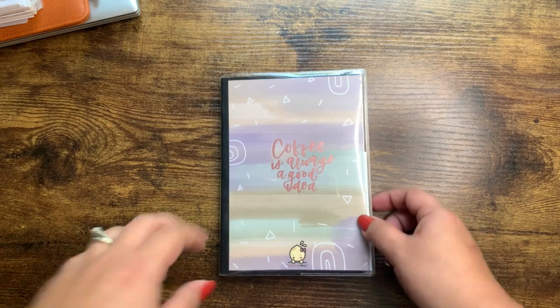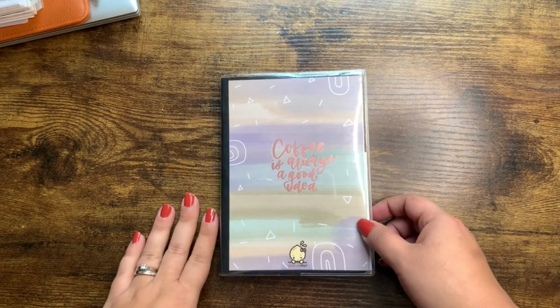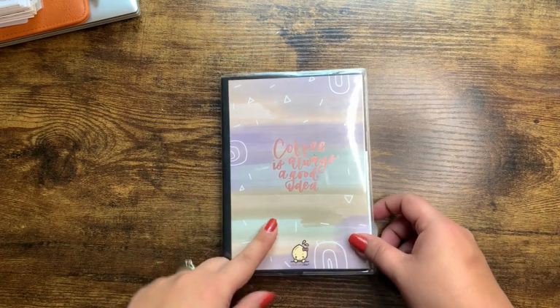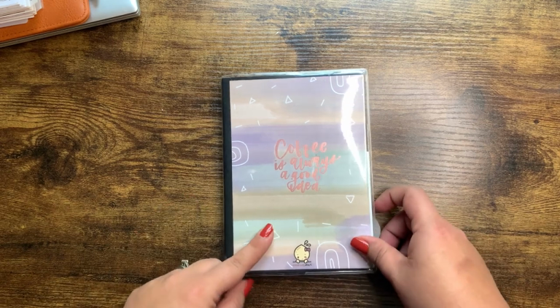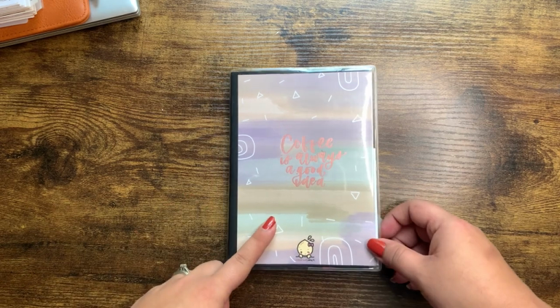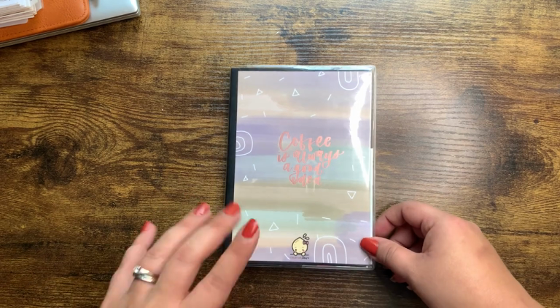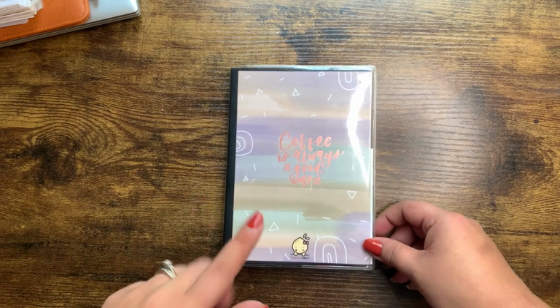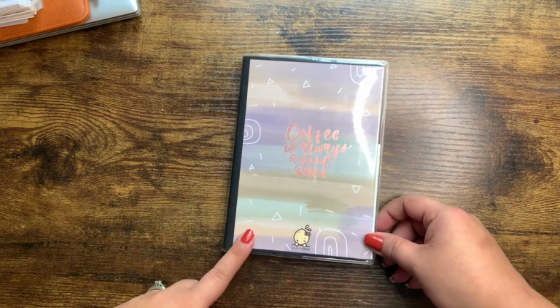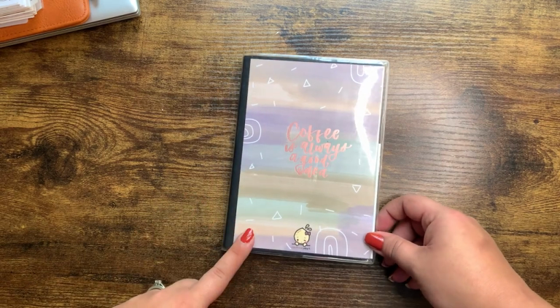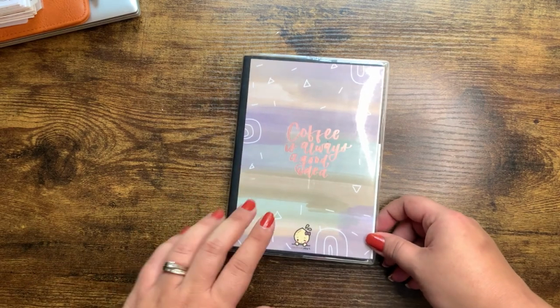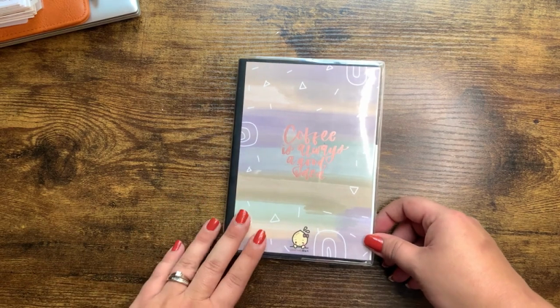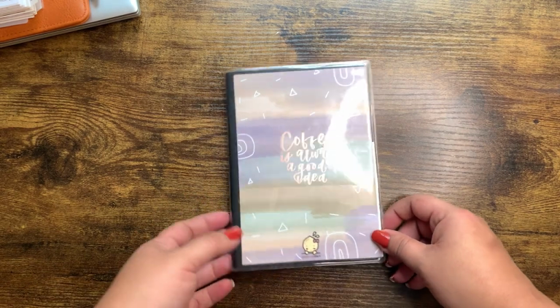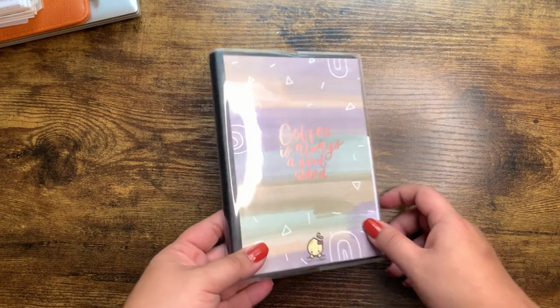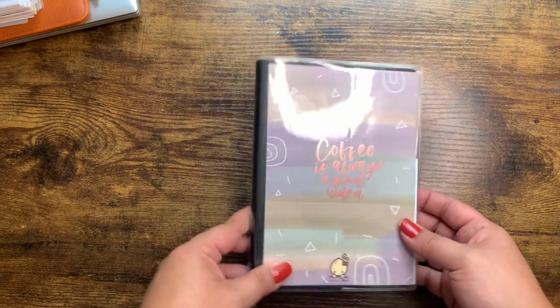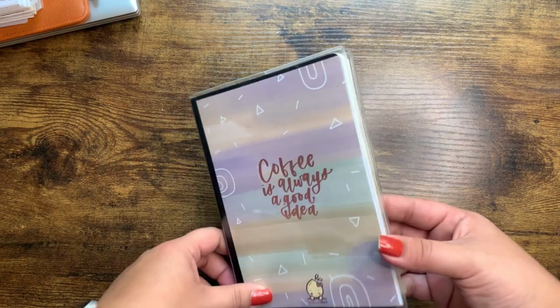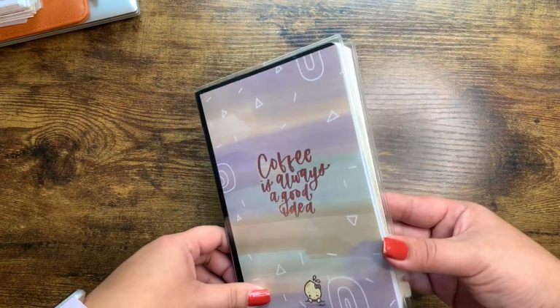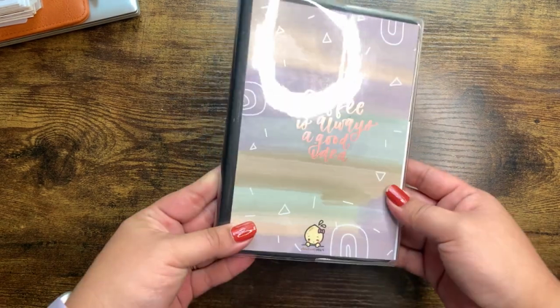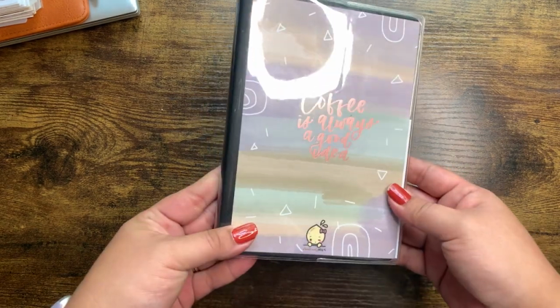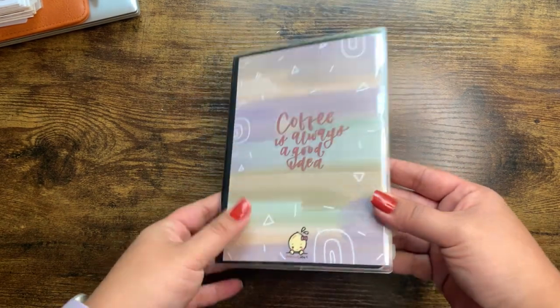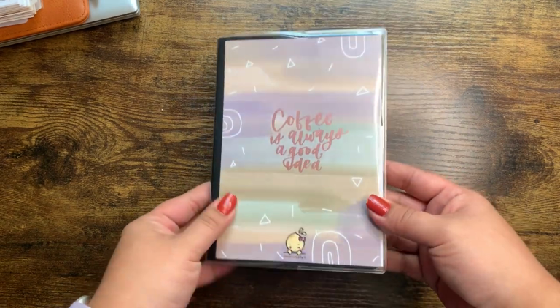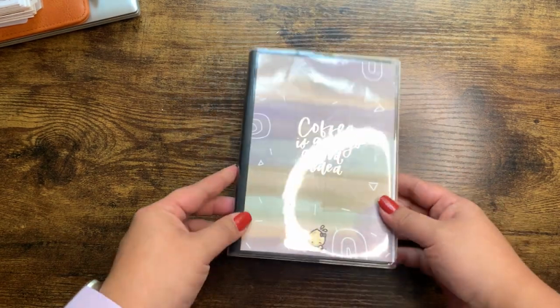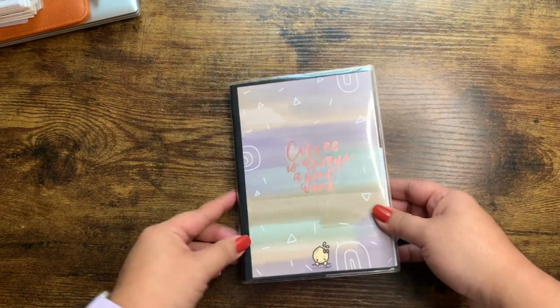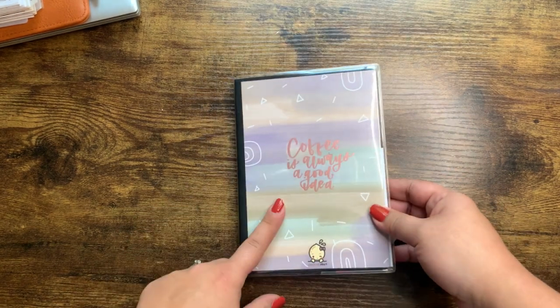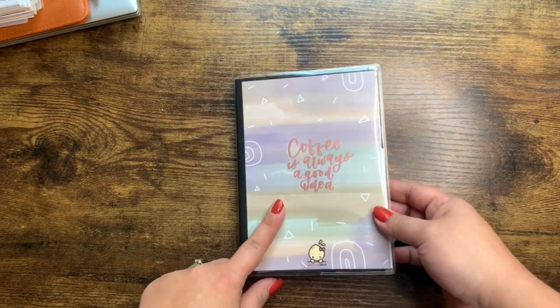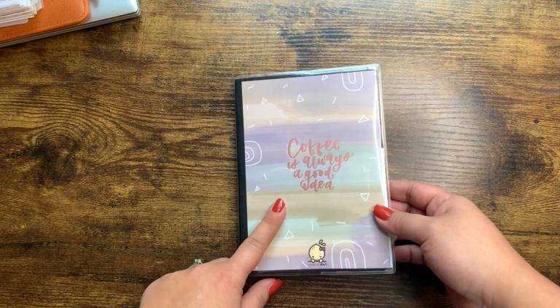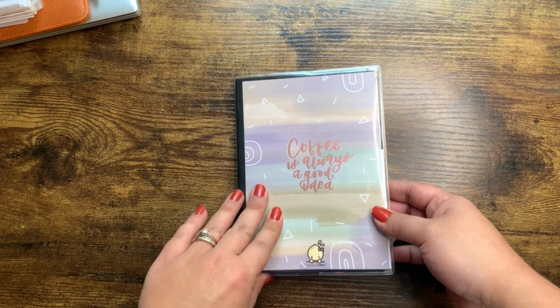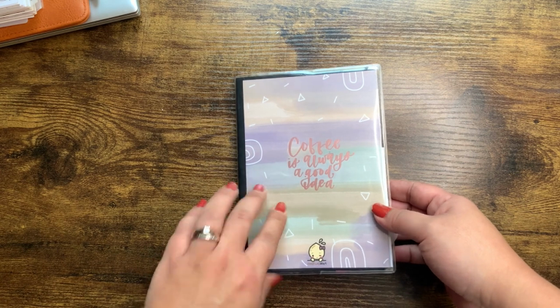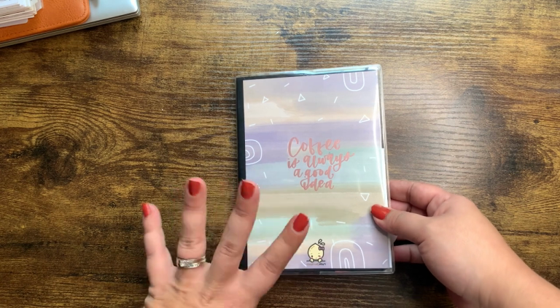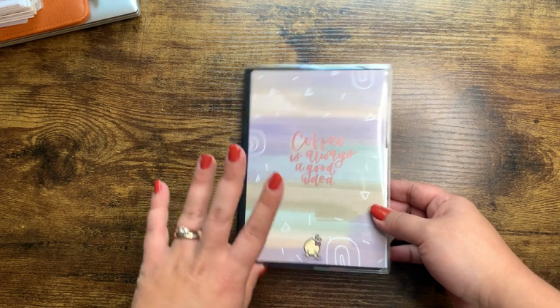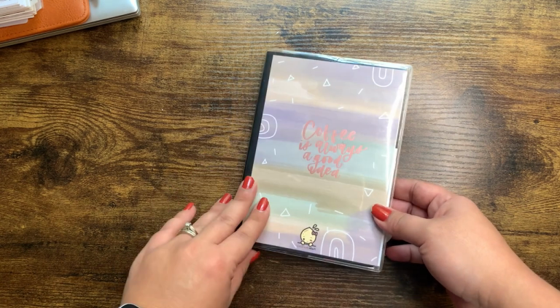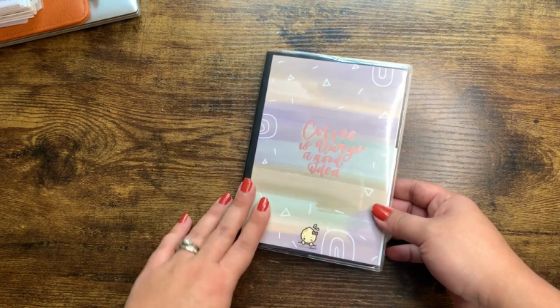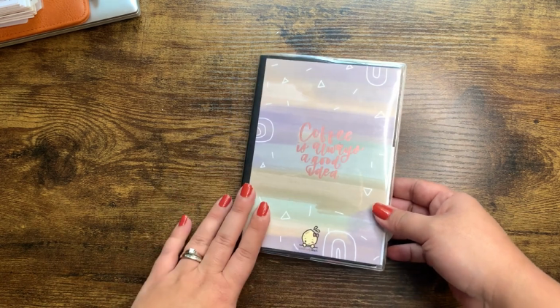Hey everyone, welcome back to my channel. Today I wanted to share with you guys this Wonderland 222 in the B6 size and just kind of share how I use it.